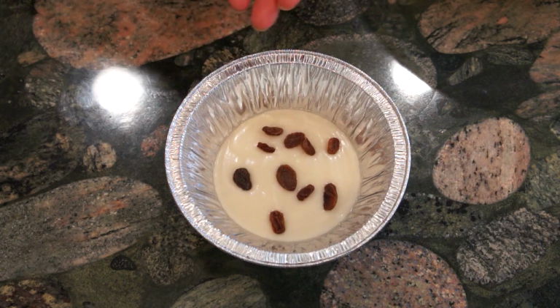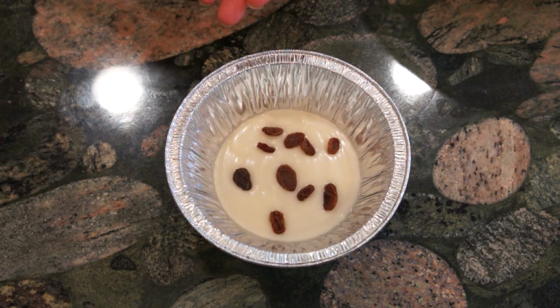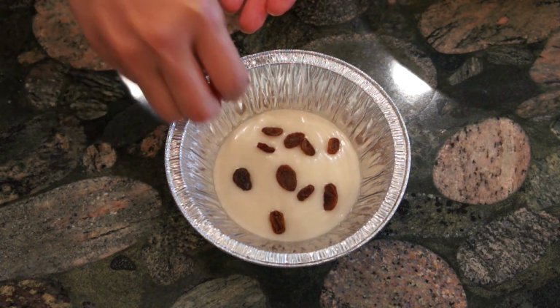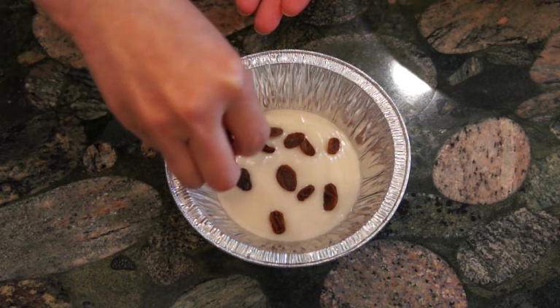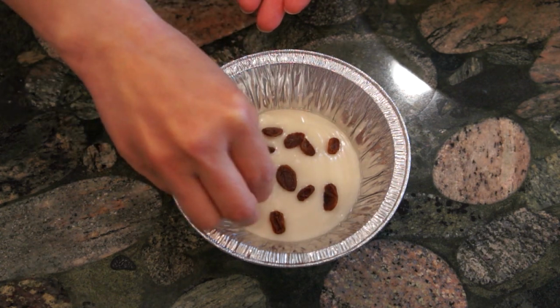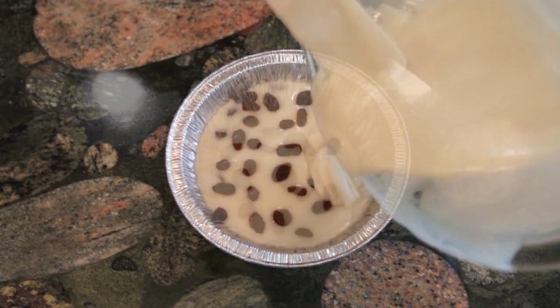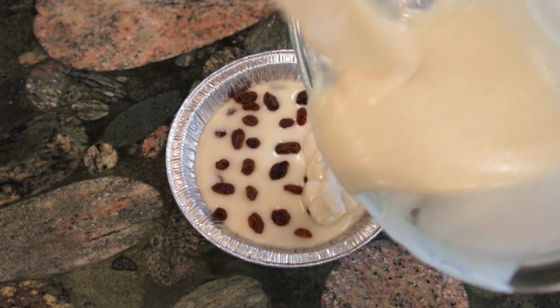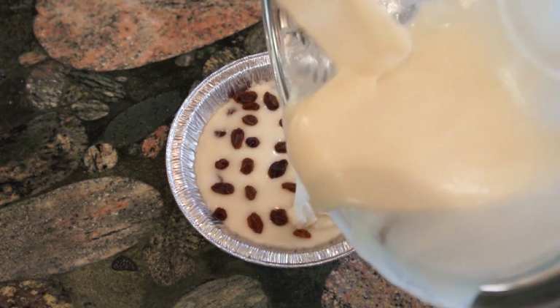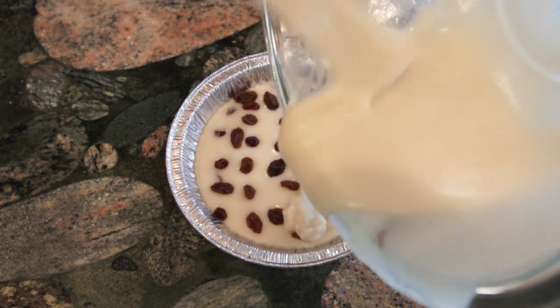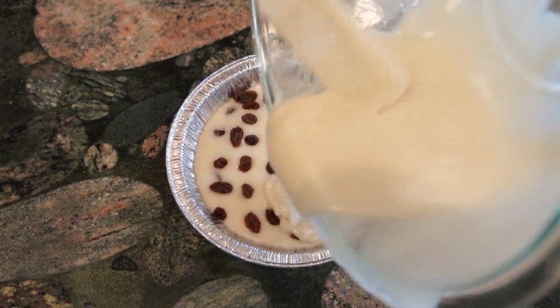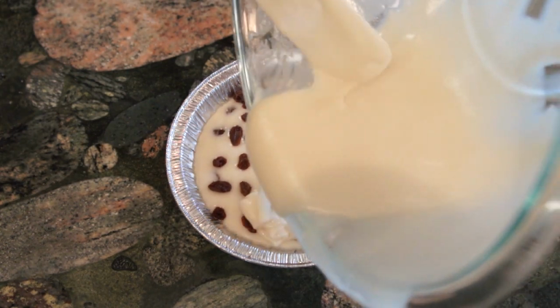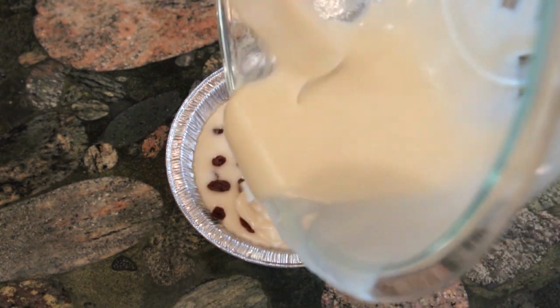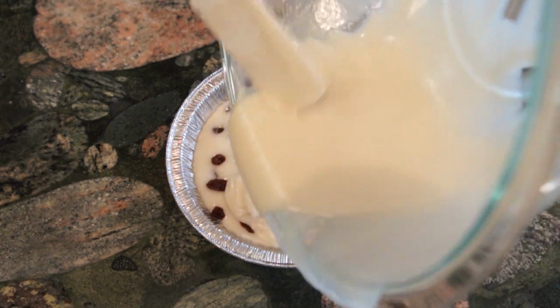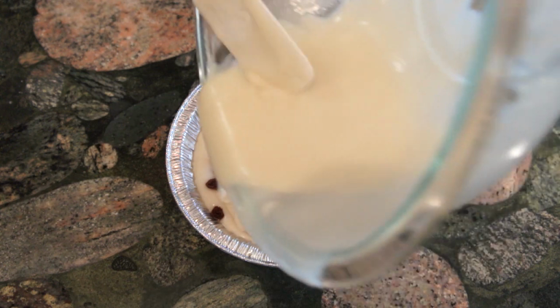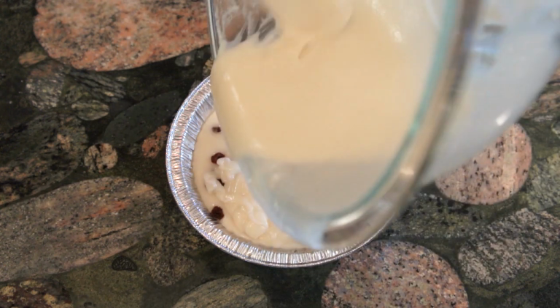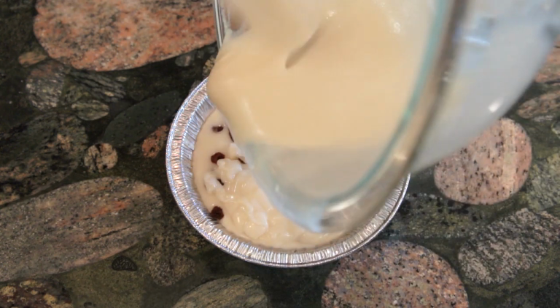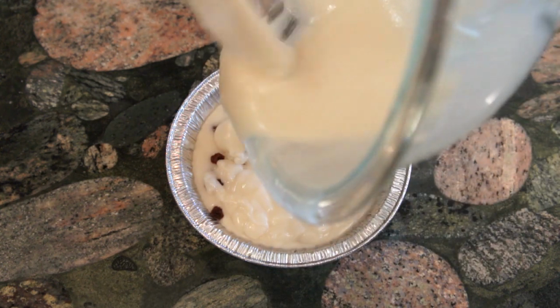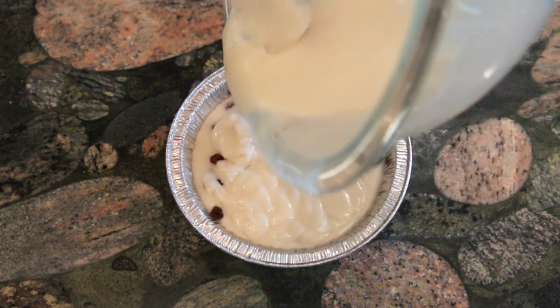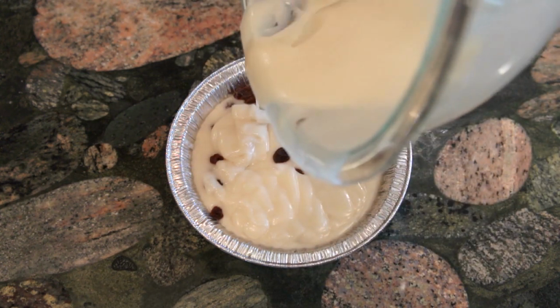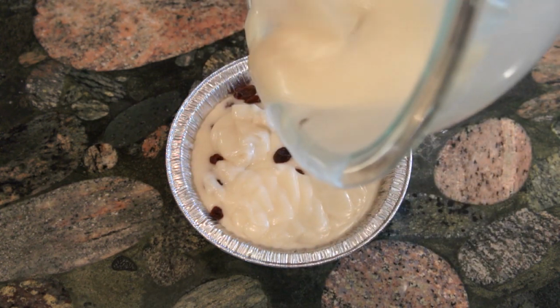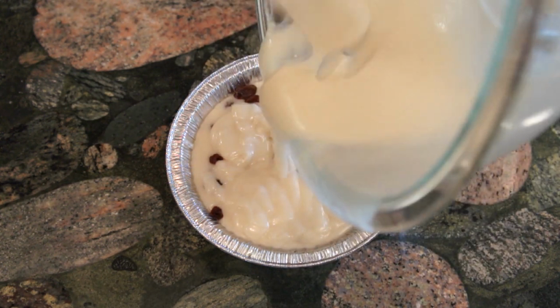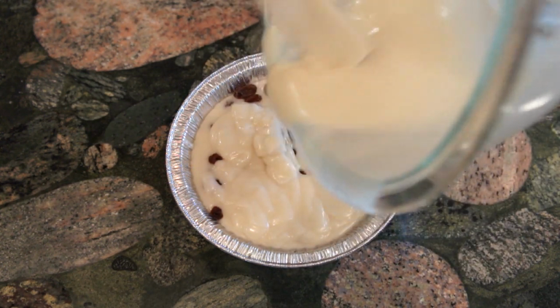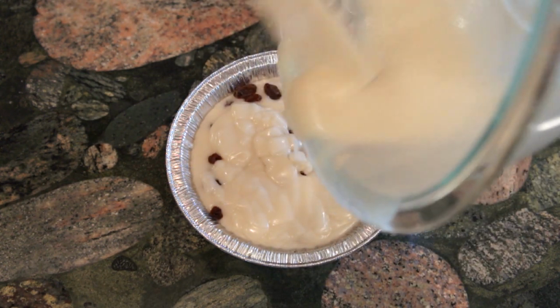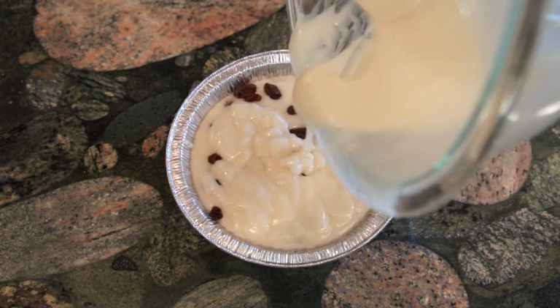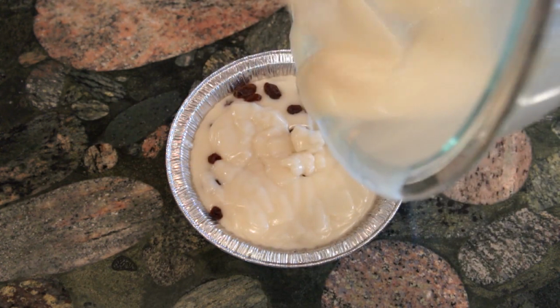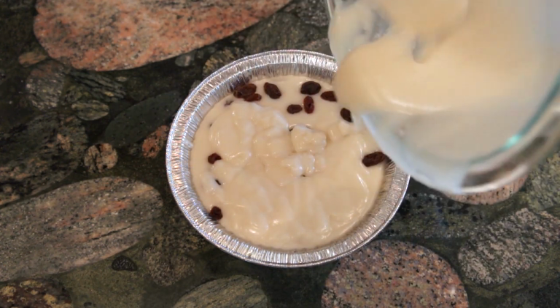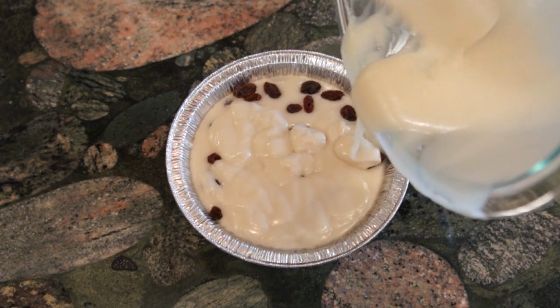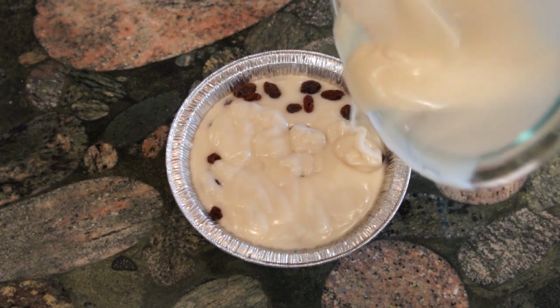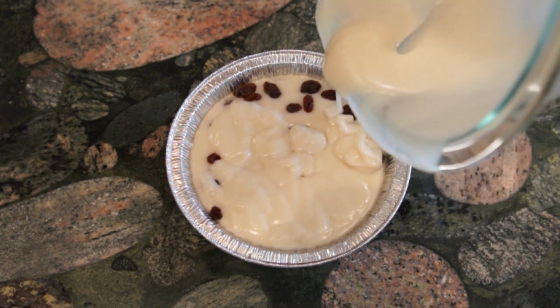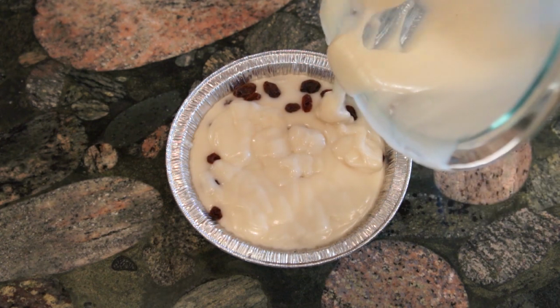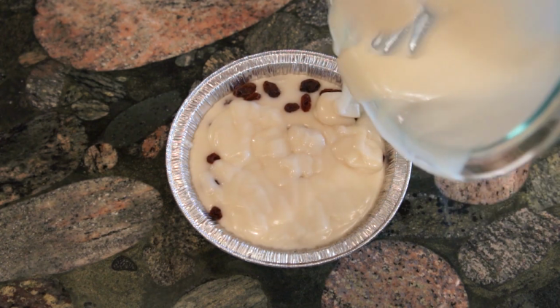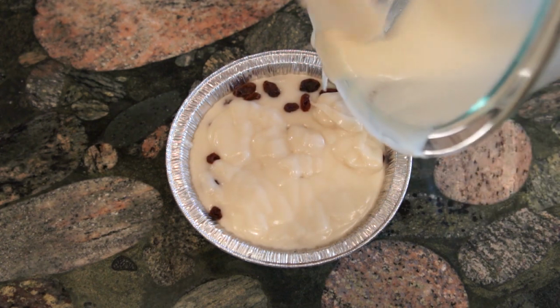This will ensure the dried pineapple spreads out evenly inside the Nian Gao. For the raisin version, repeat the same steps as making the pina colada Nian Gao but use raisins instead. If you use the ingredient measurements I provided, you should be able to fill up two pie pans without any leftover flour batter.